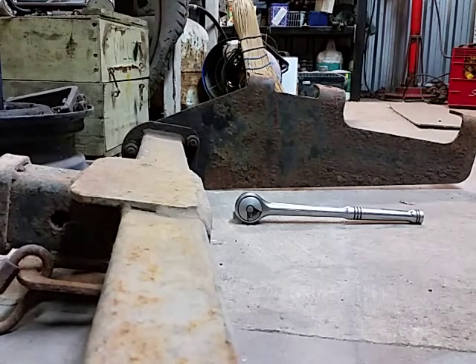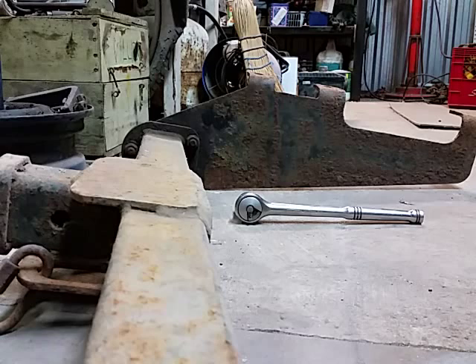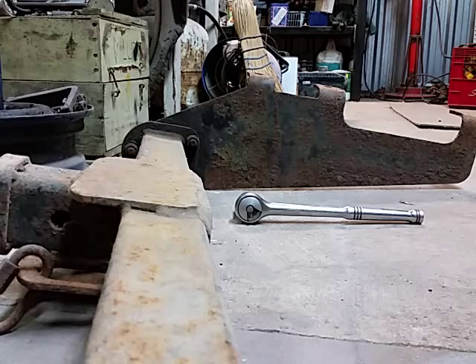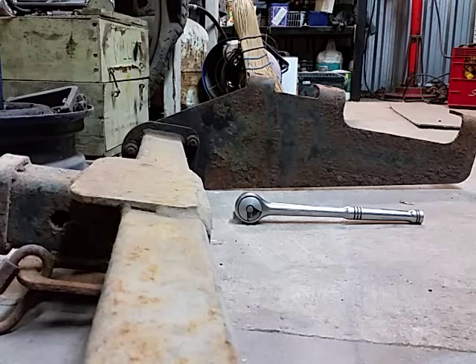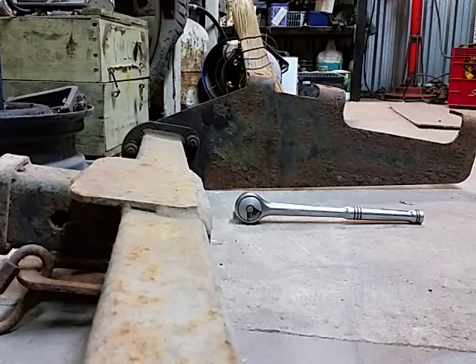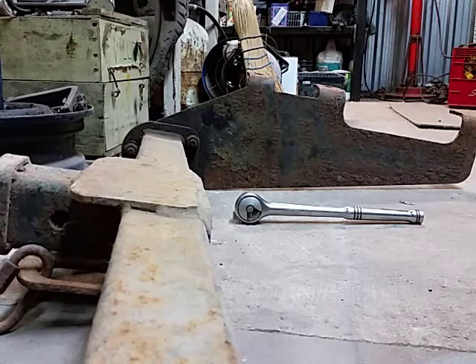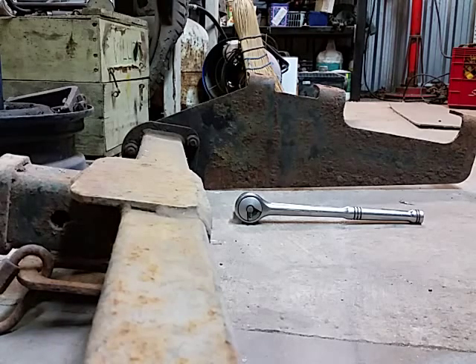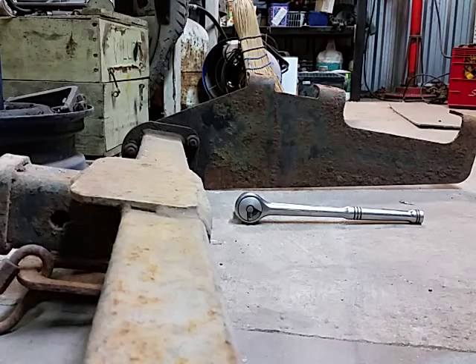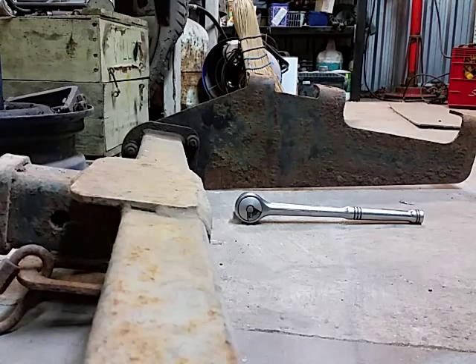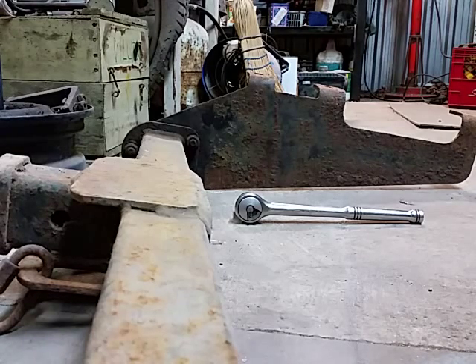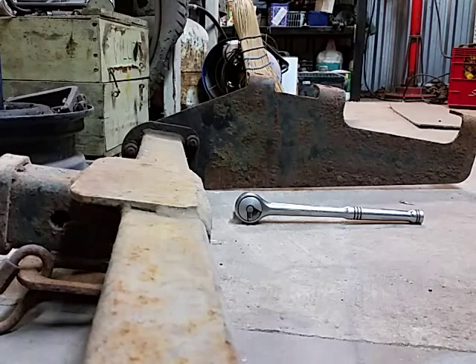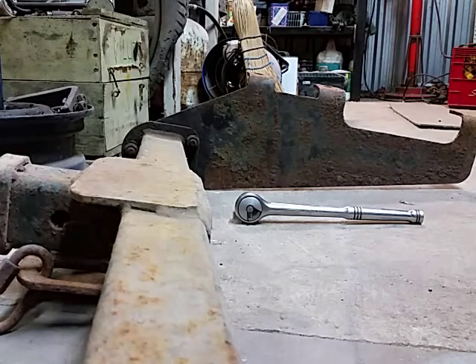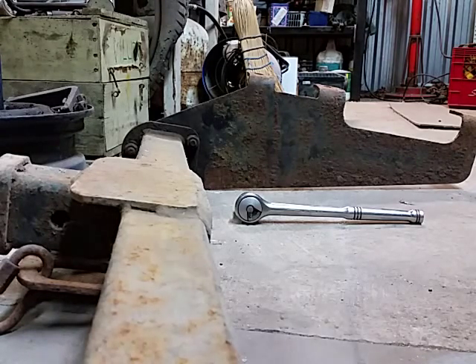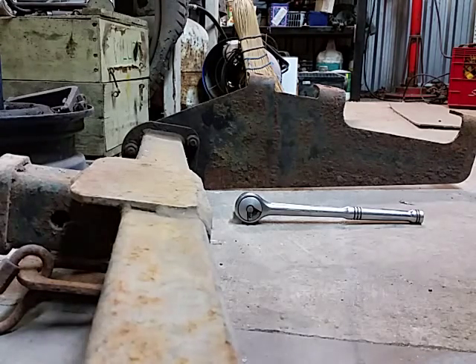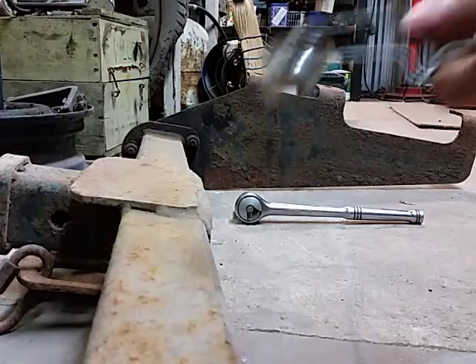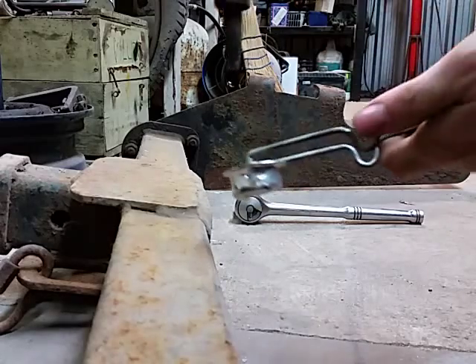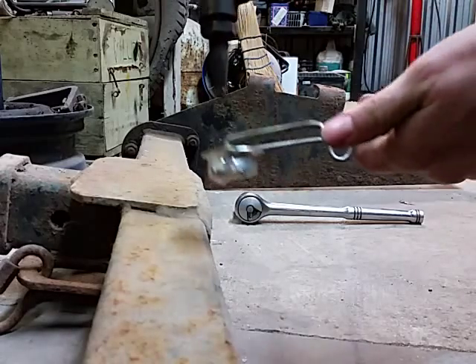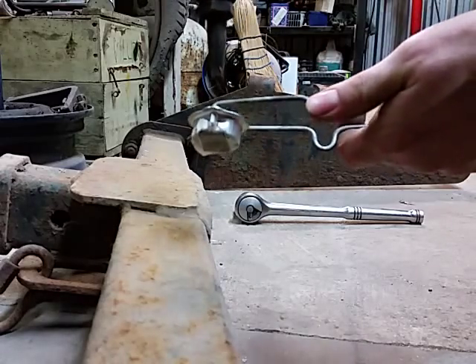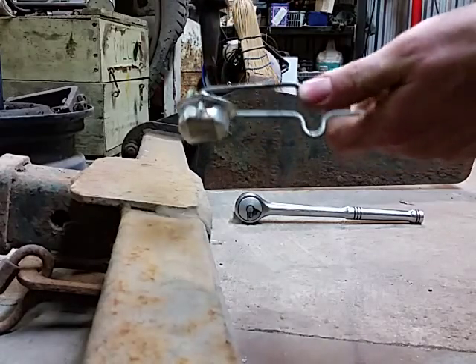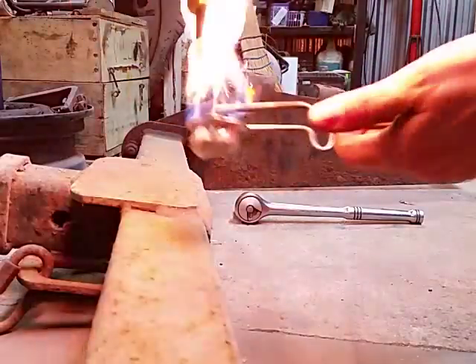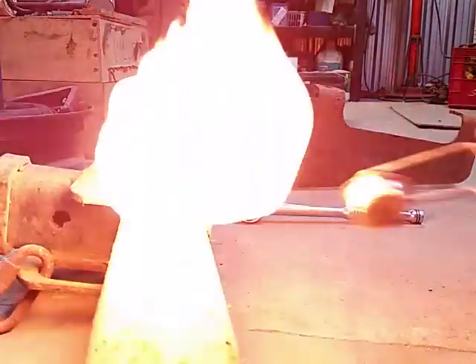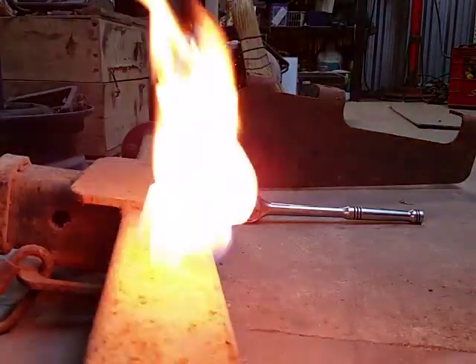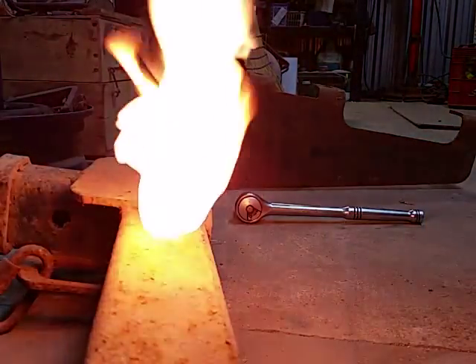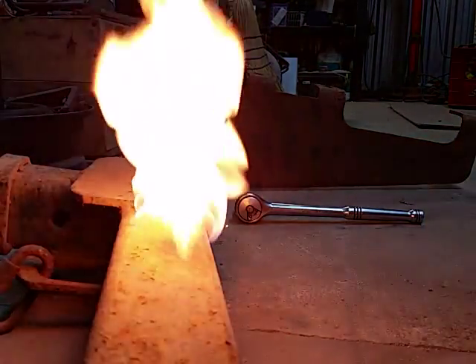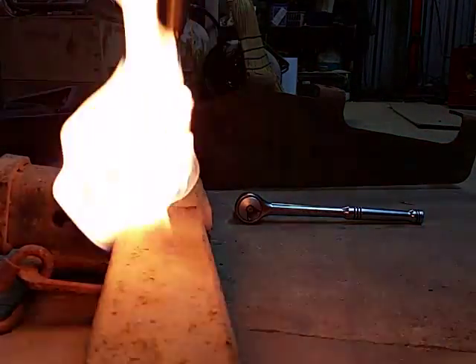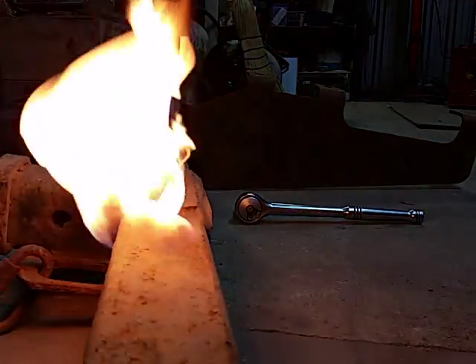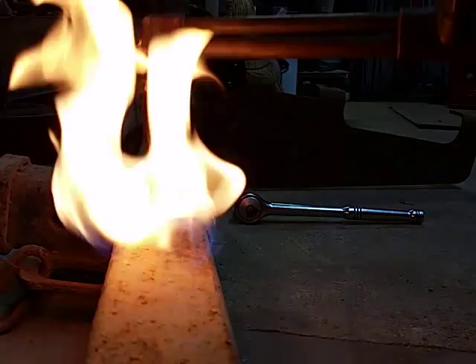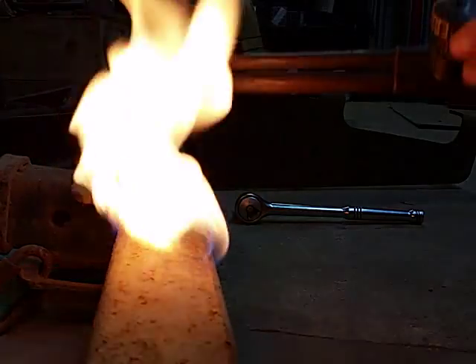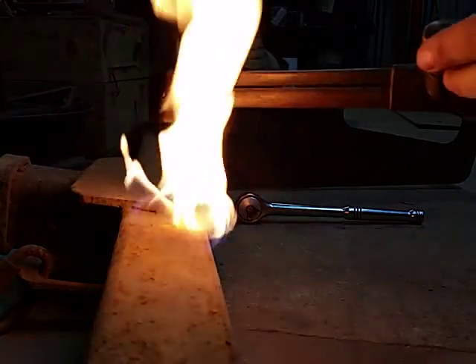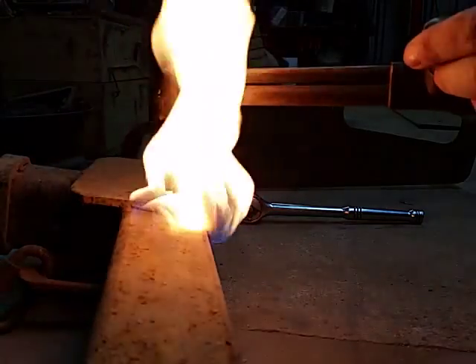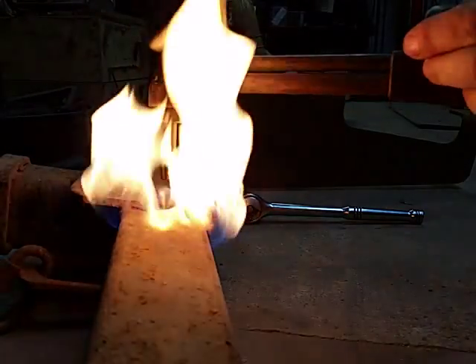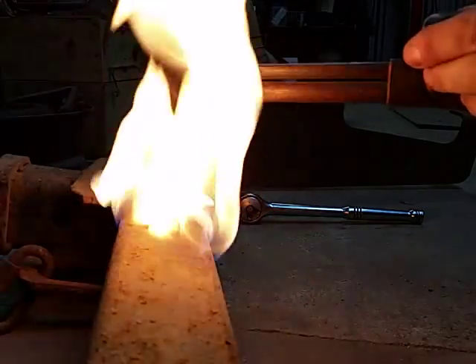Okay, I'll try and demonstrate lighting it on camera. Turn the gas on a bit — very similar to acetylene — then add the oxygen. Like I said, hold it against a piece of steel.